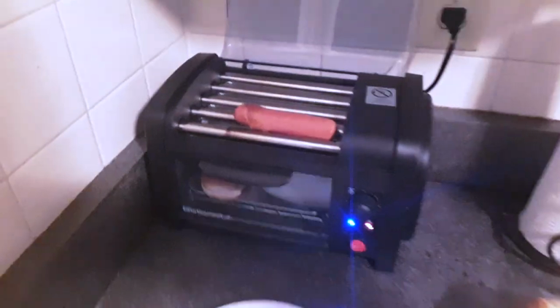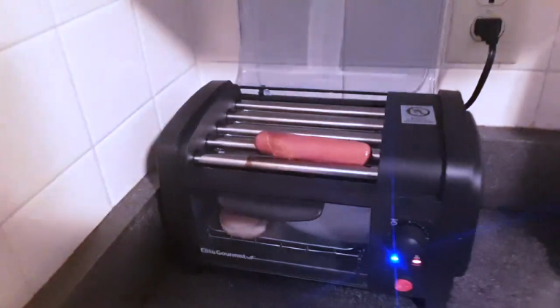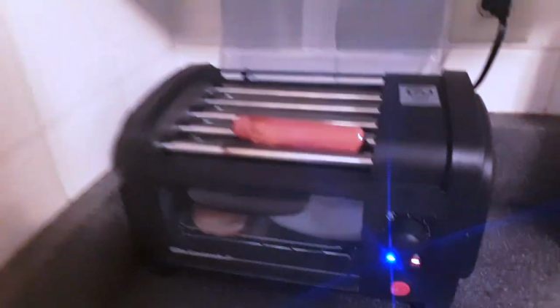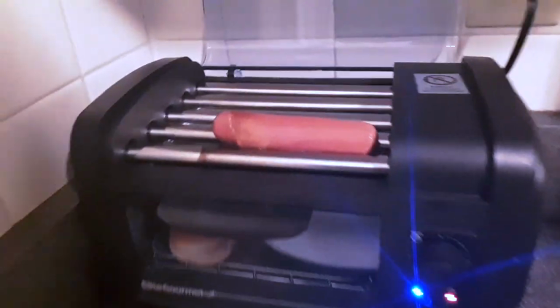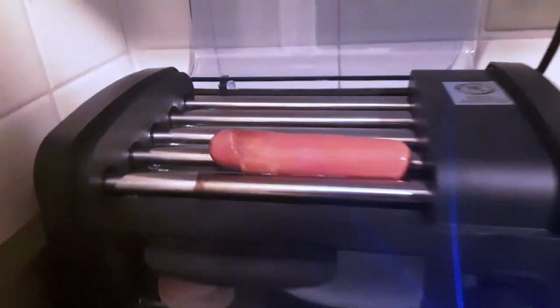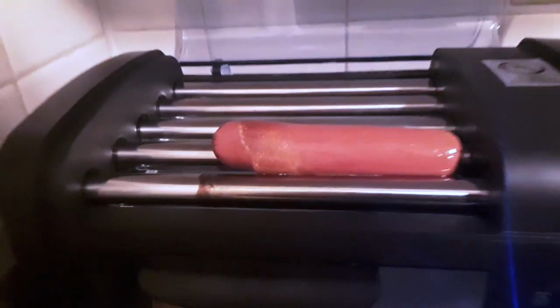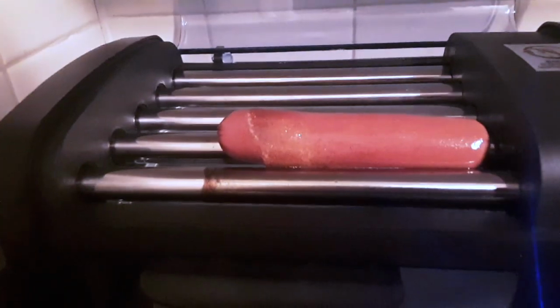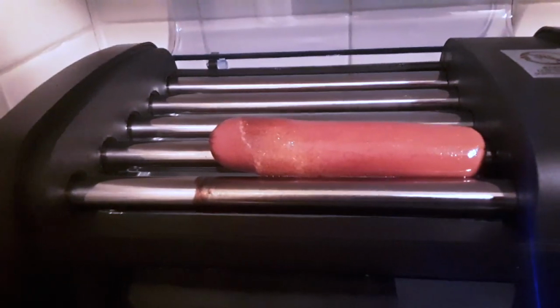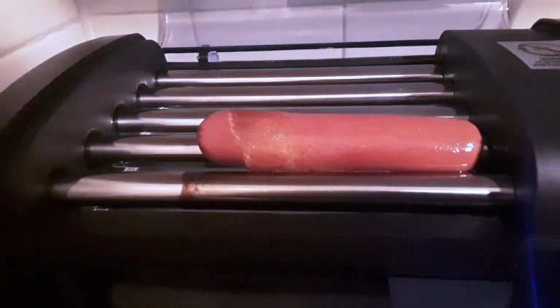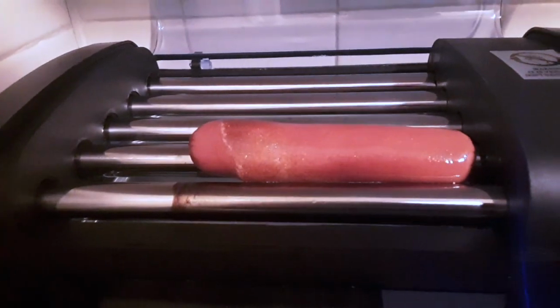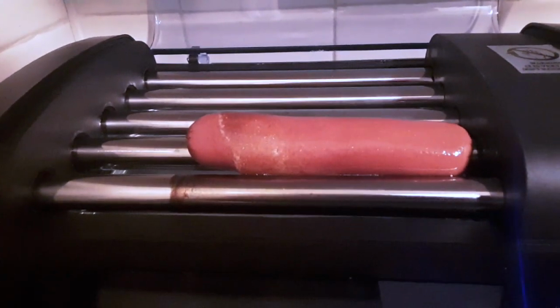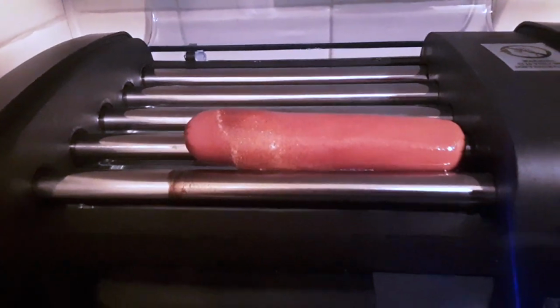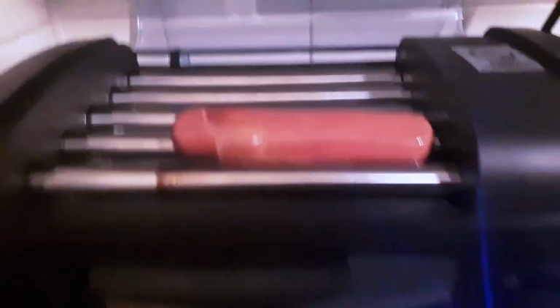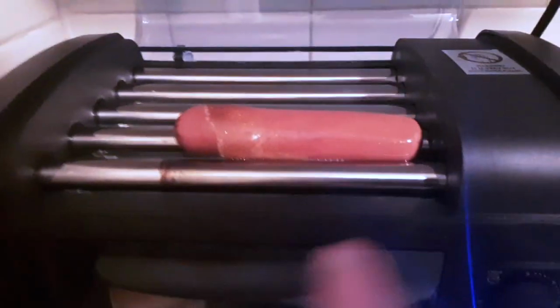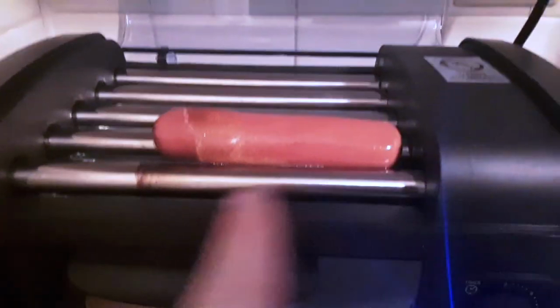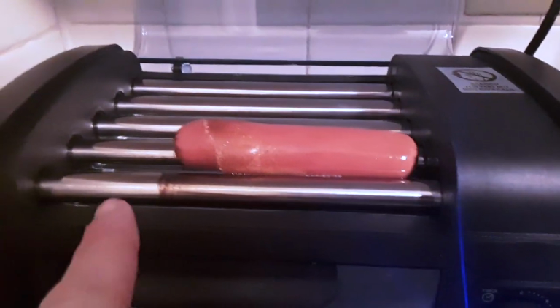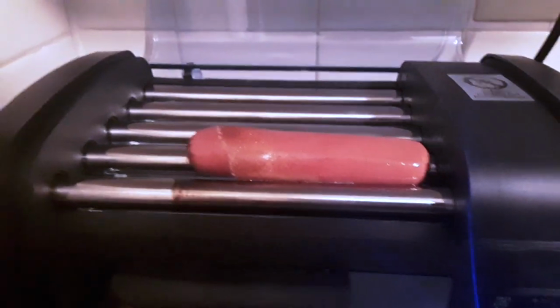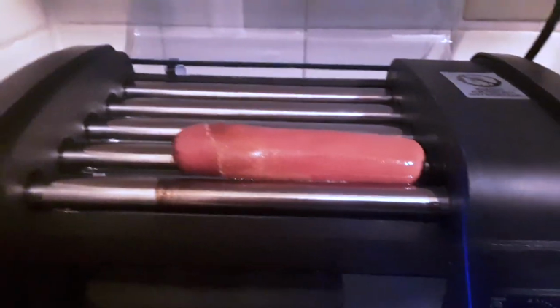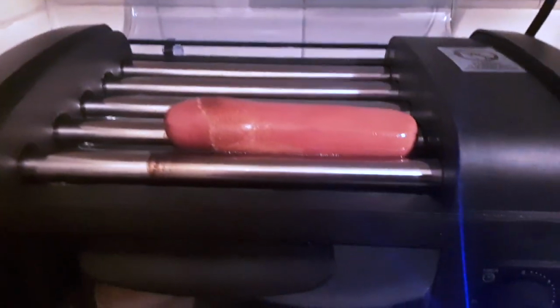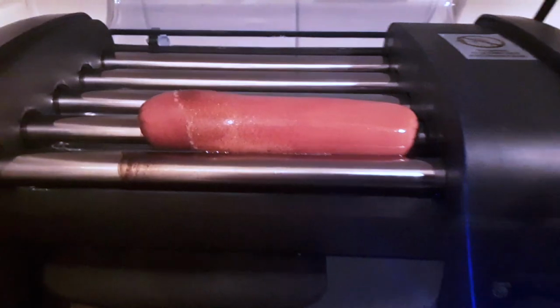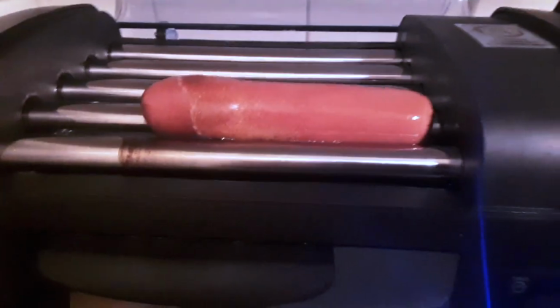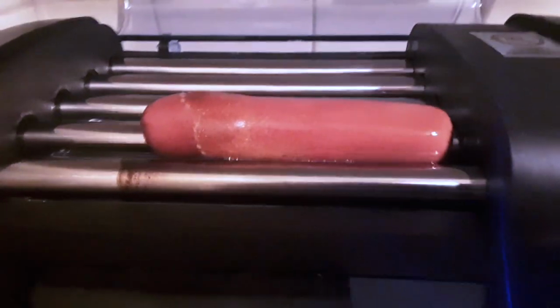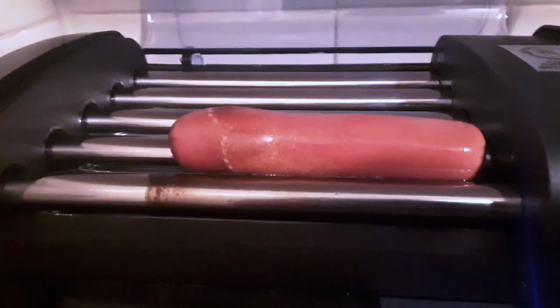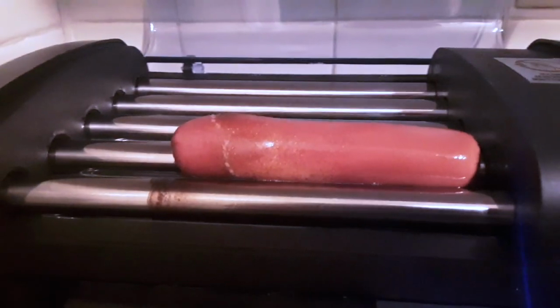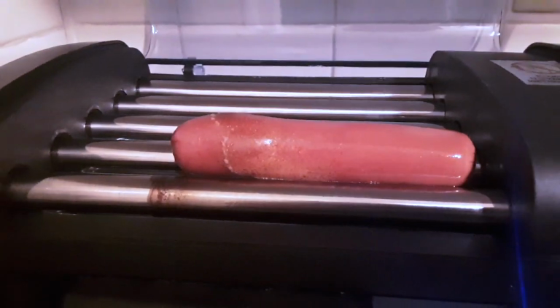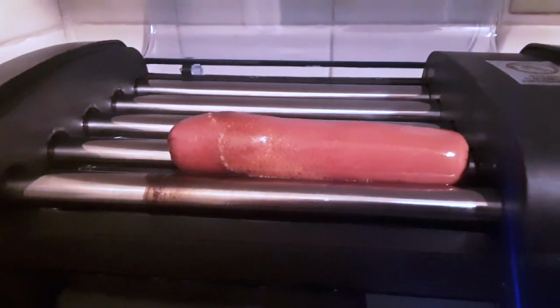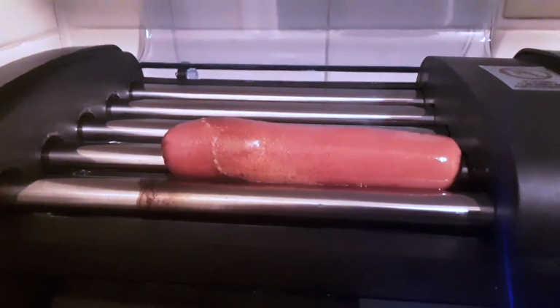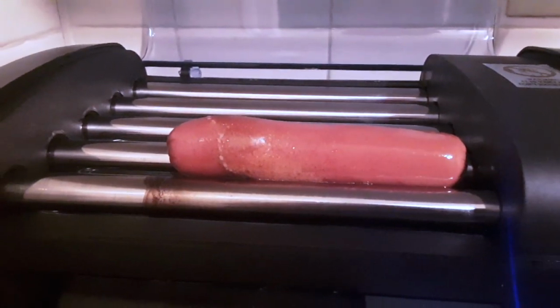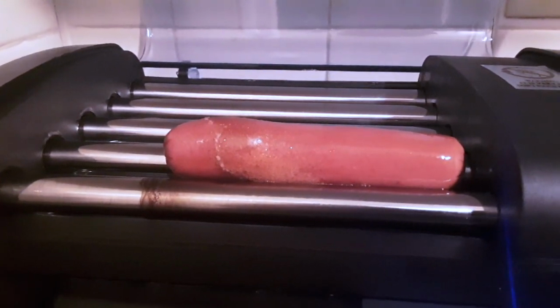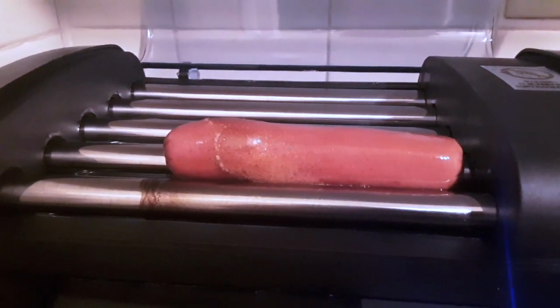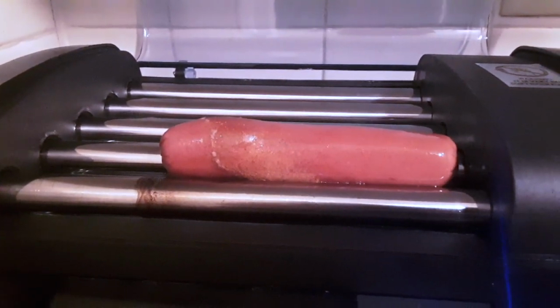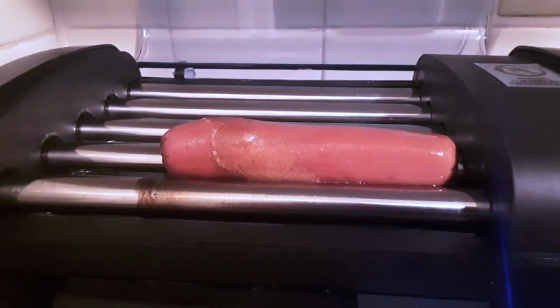So there's the hot dog after about 15 minutes. I think I would put it more towards the center next time, but it's looking good overall. That's about how fast it spins — very slowly.